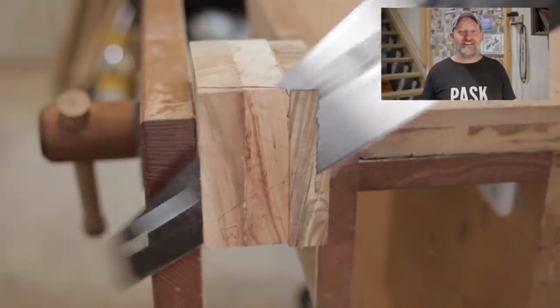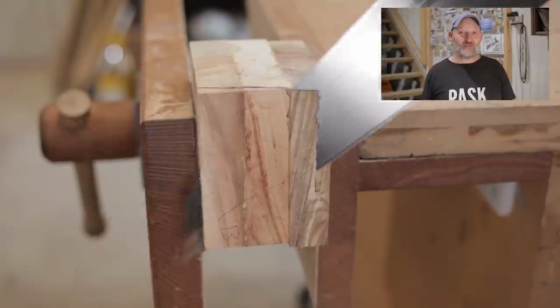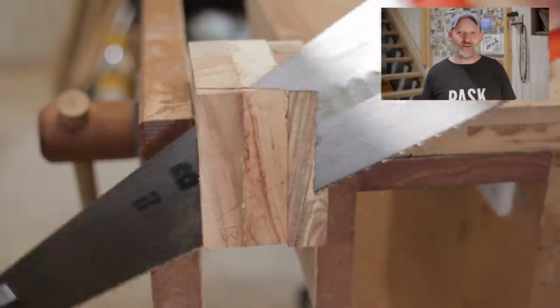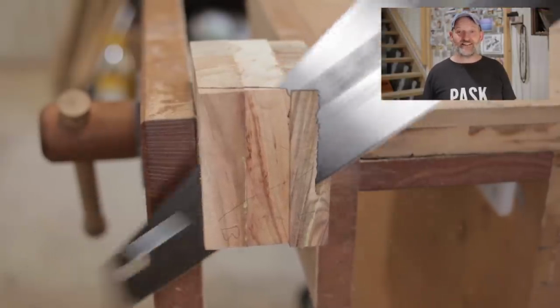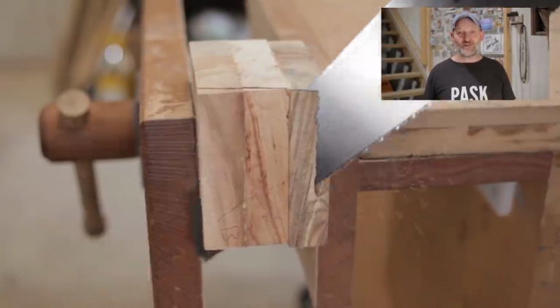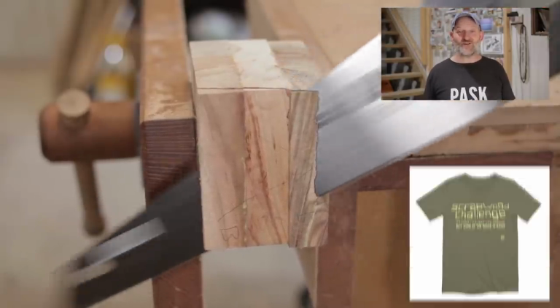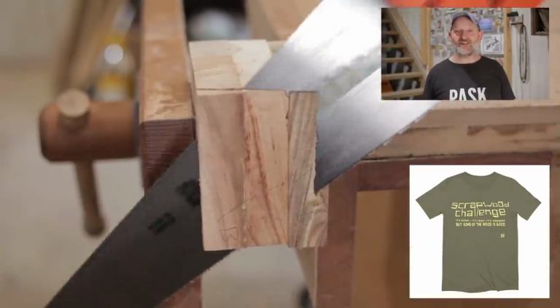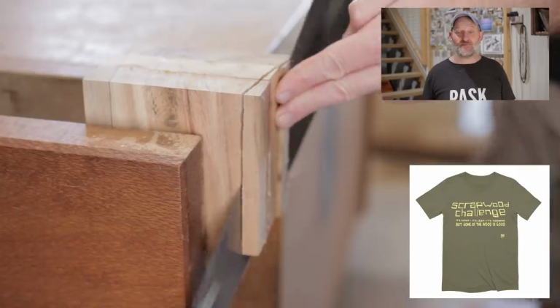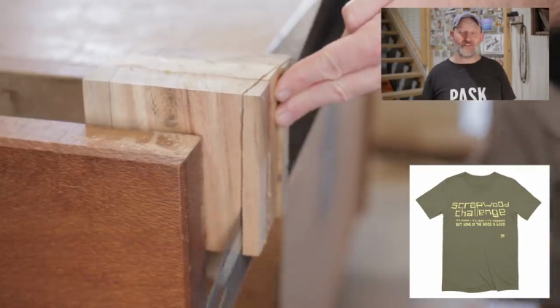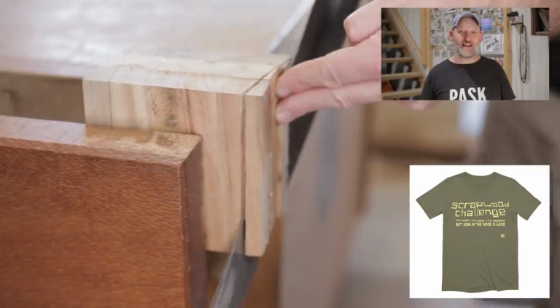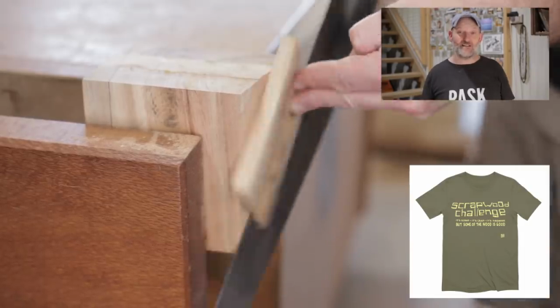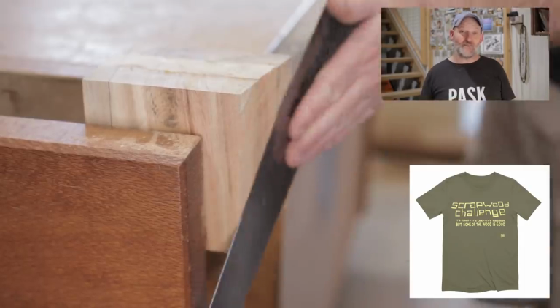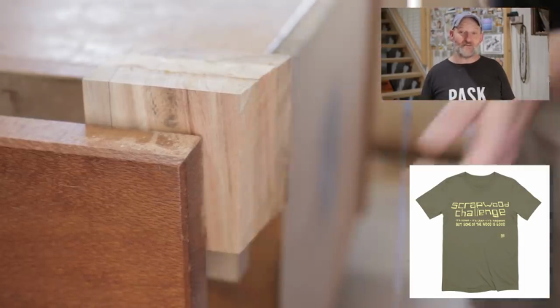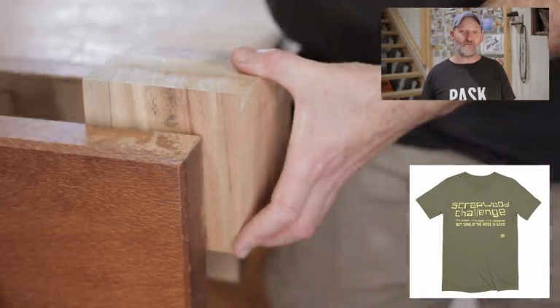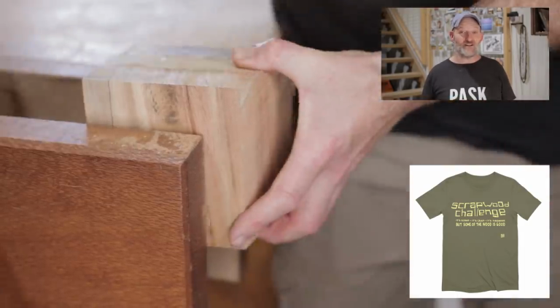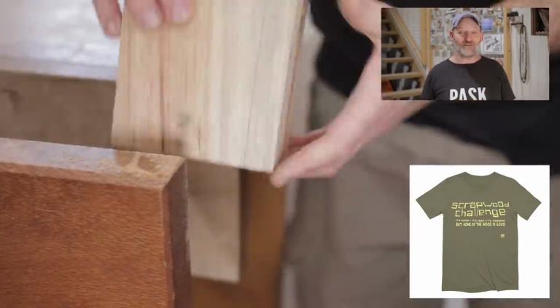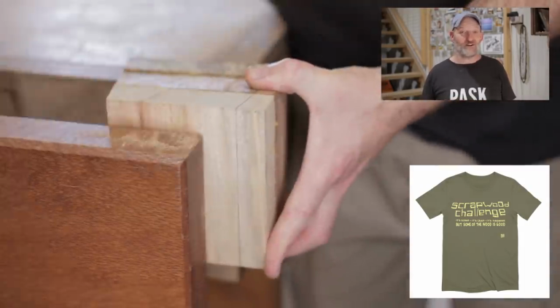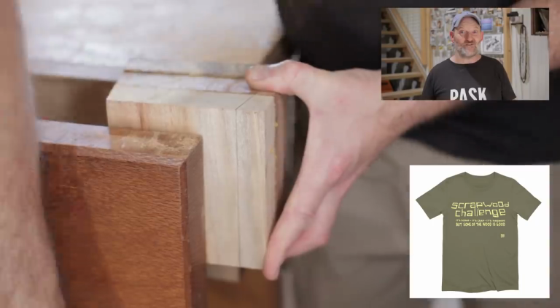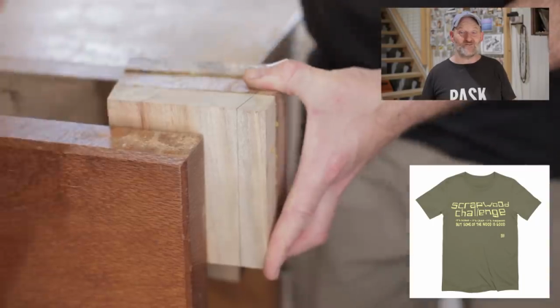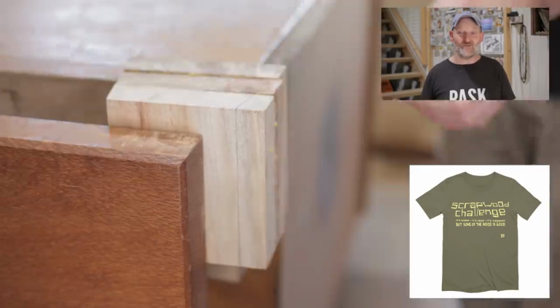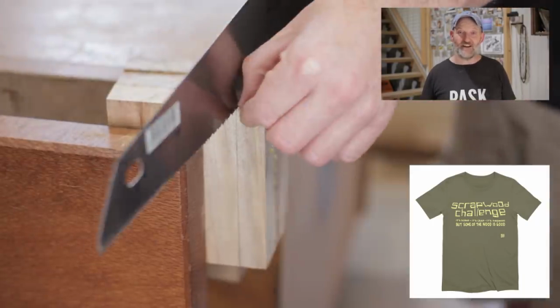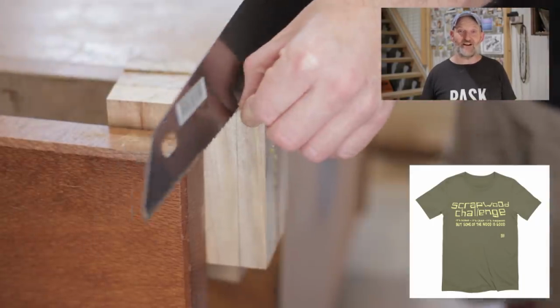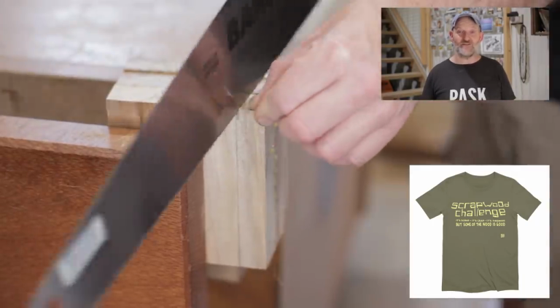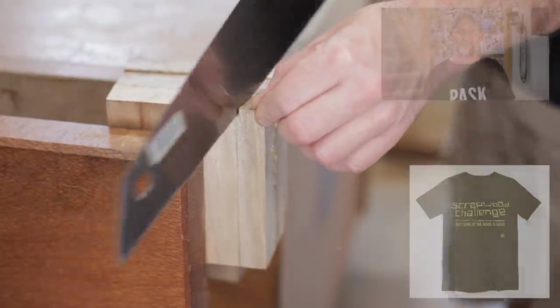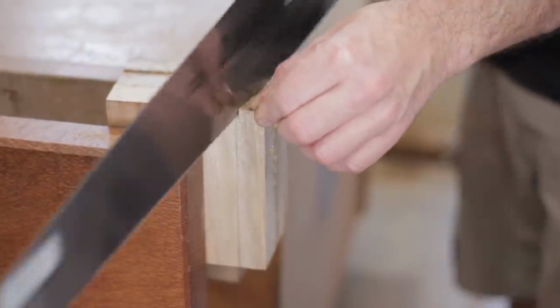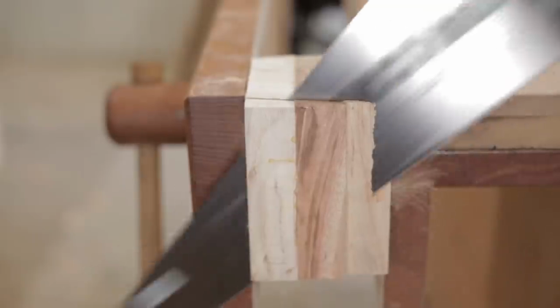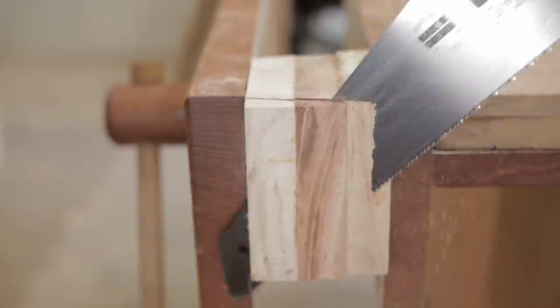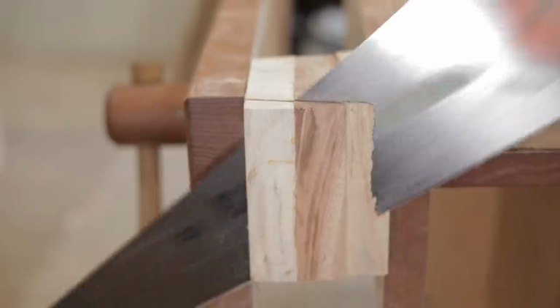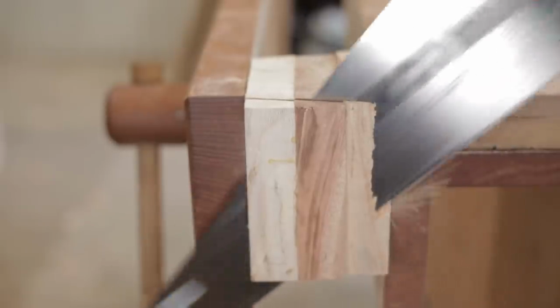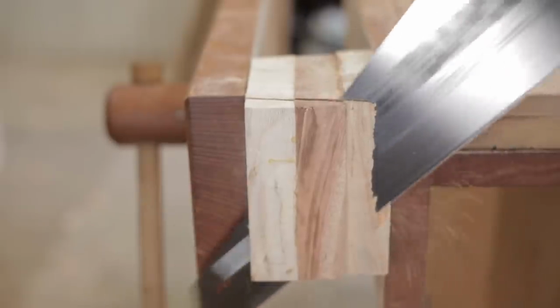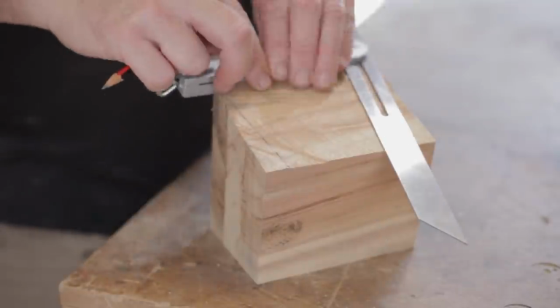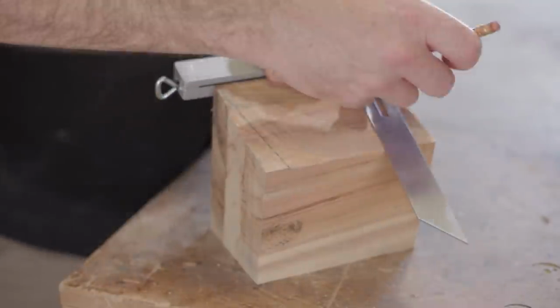I thought it'd be a pretty cool idea to get some scrap wood challenge t-shirts made up, but that was mainly for me. They are on my shop if anybody wants to buy one — I'm not sure if anybody really would, but they're there anyway. You can find that through my website or I'll put a link in the description below.